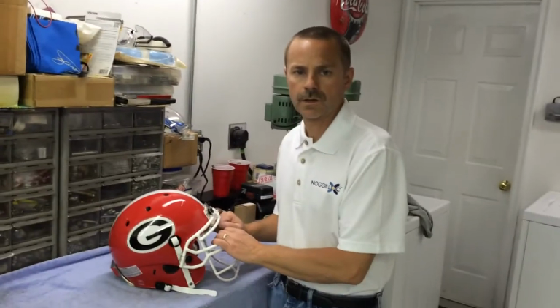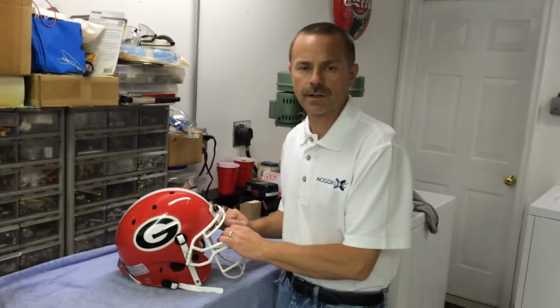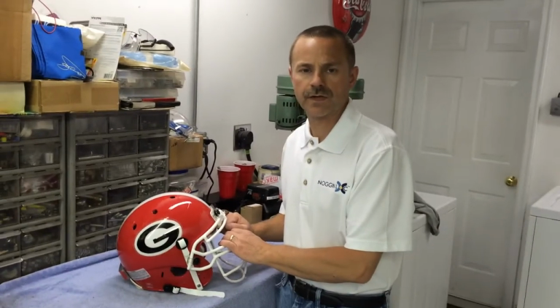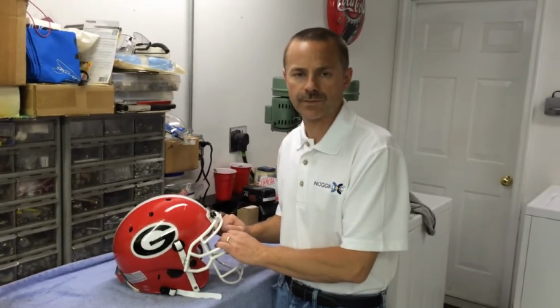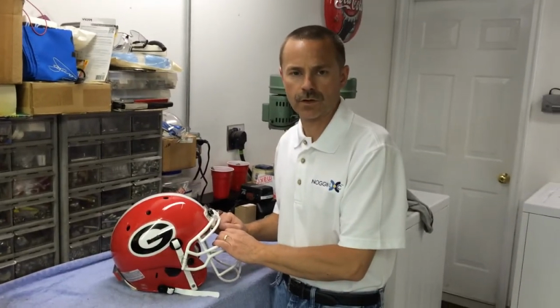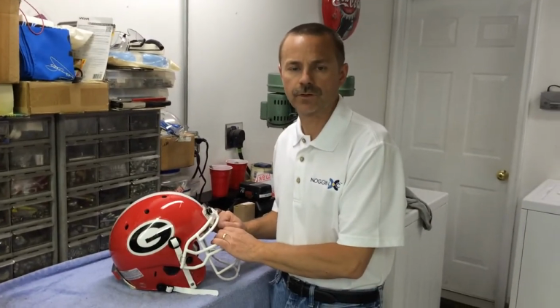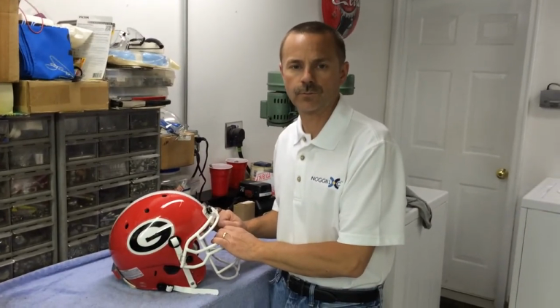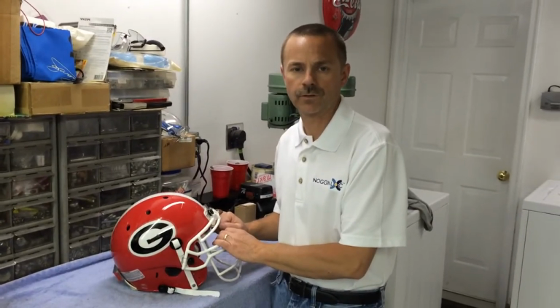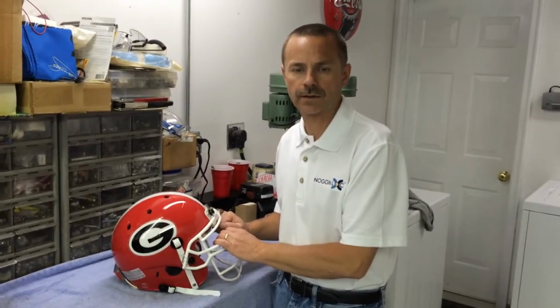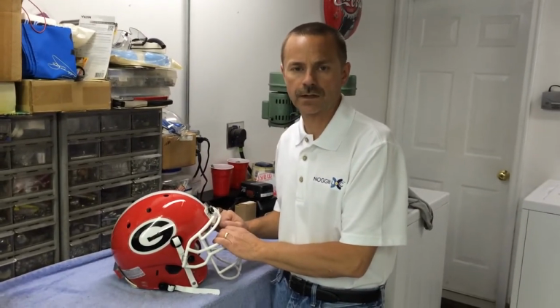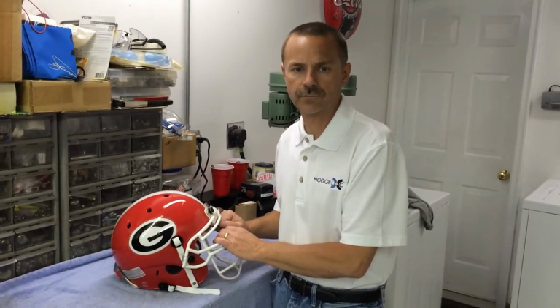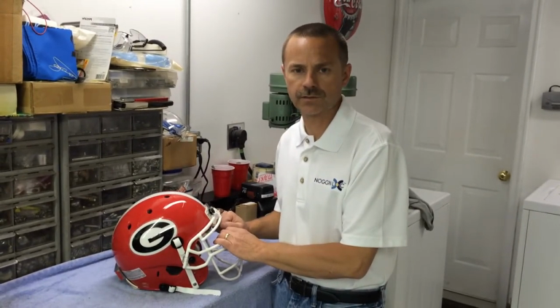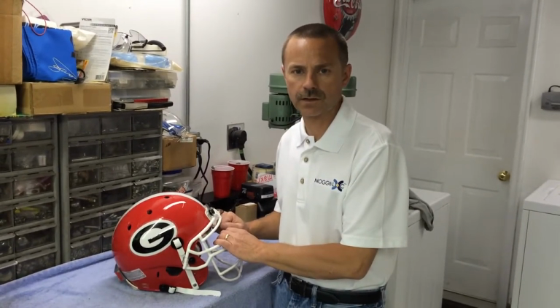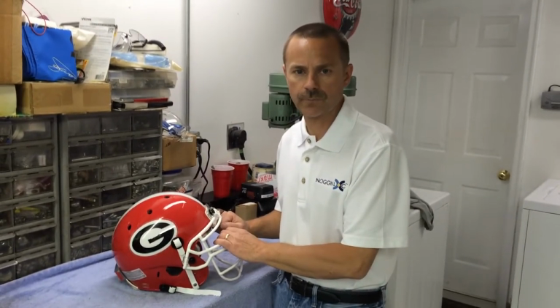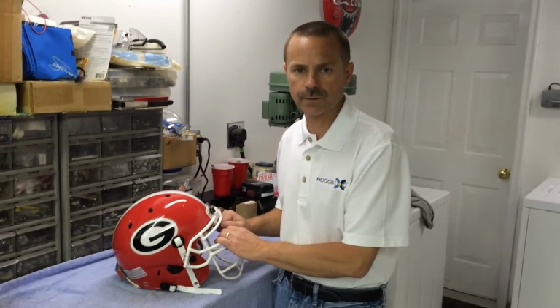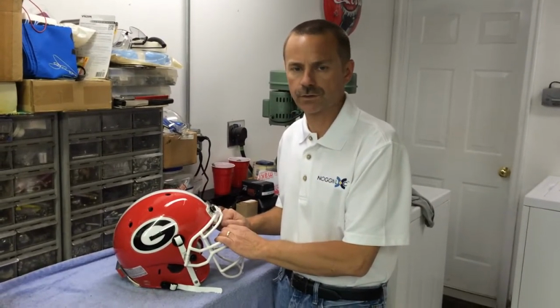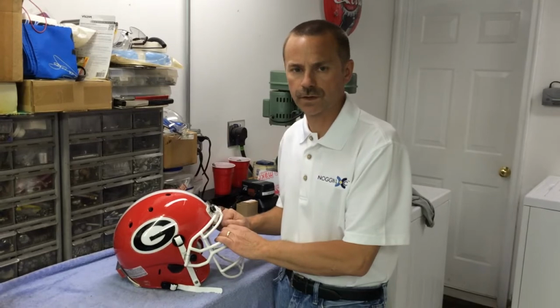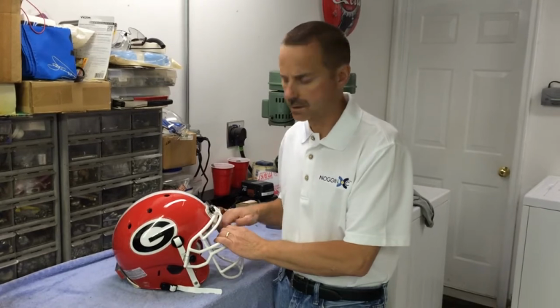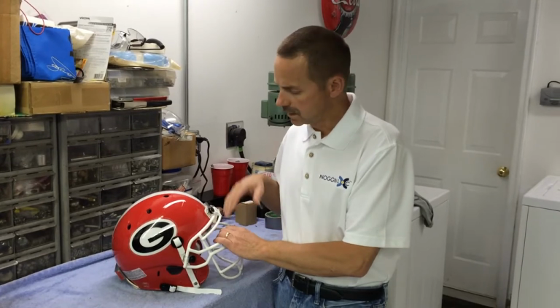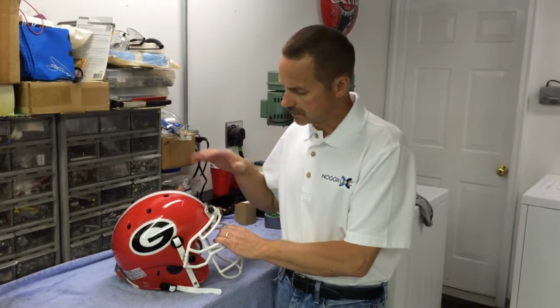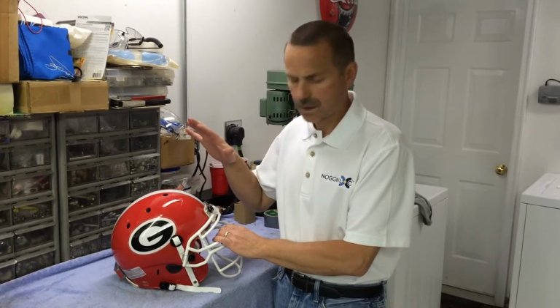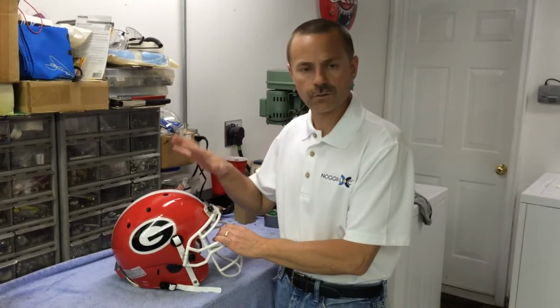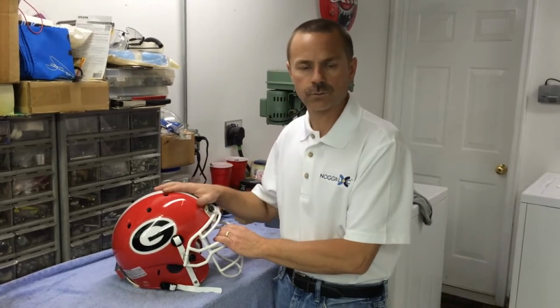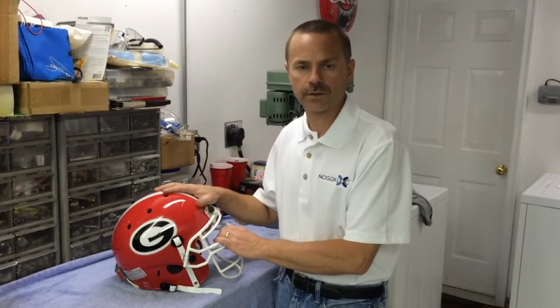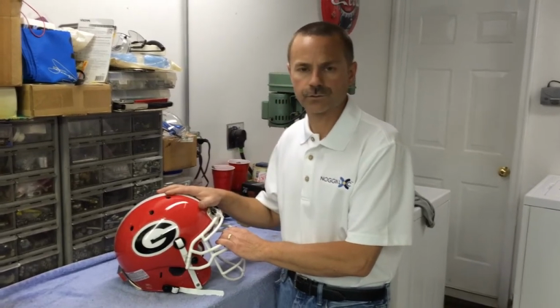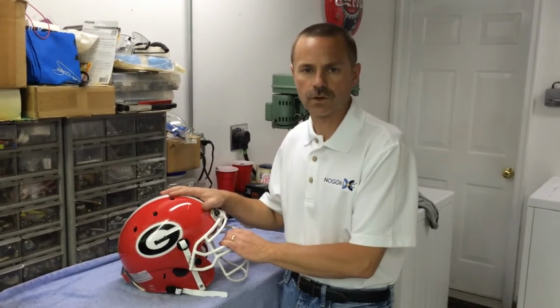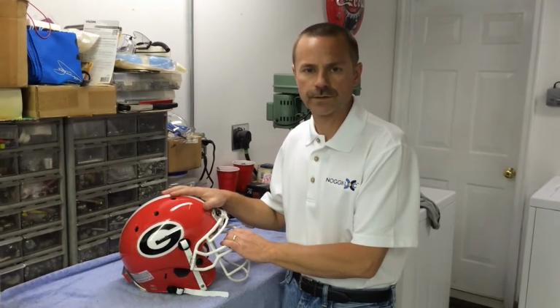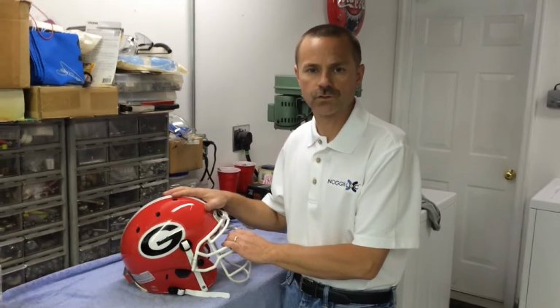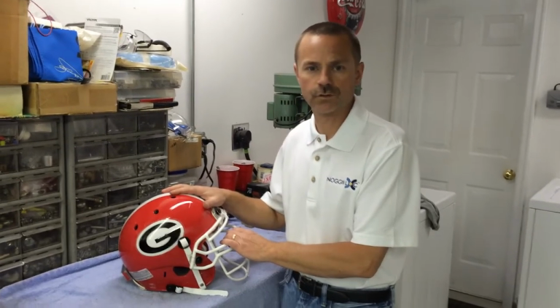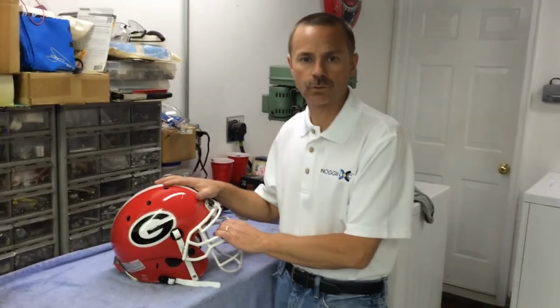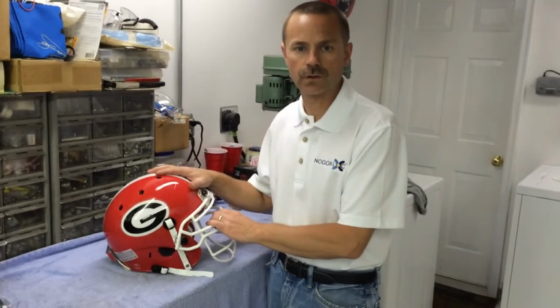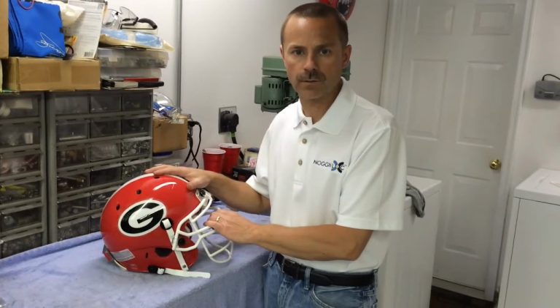Hi, my name is Alan Bancroft, the developer of NogginLock and Facelock, and what I want to demonstrate today is how those two products are installed on this Georgia Bulldogs helmet.